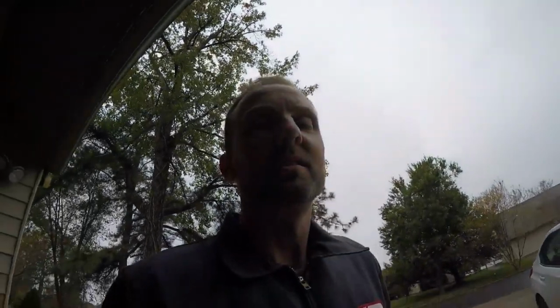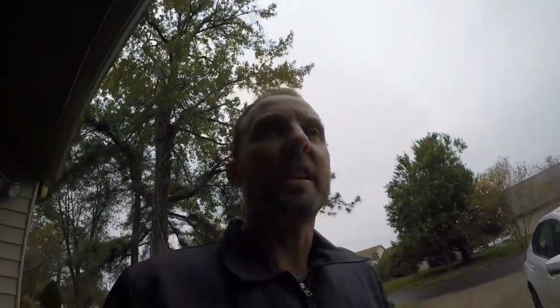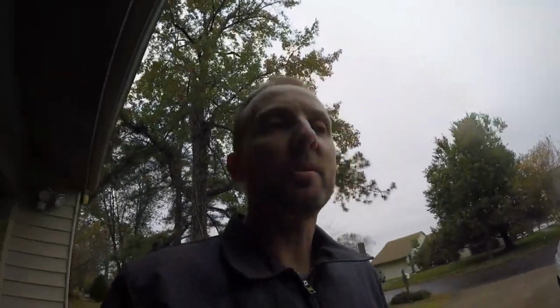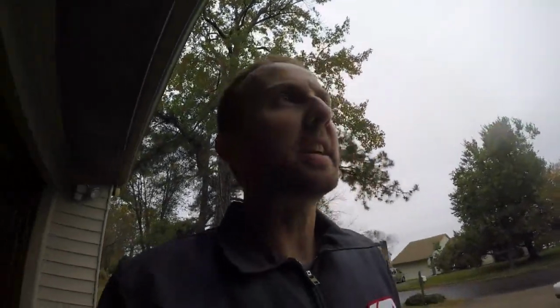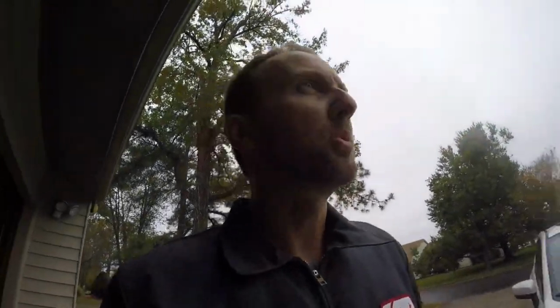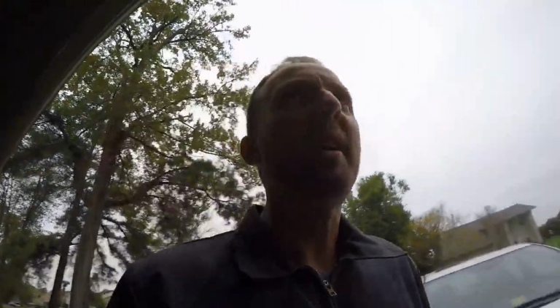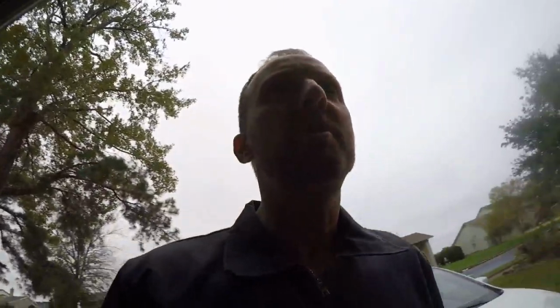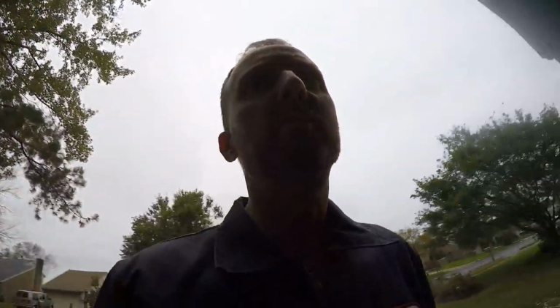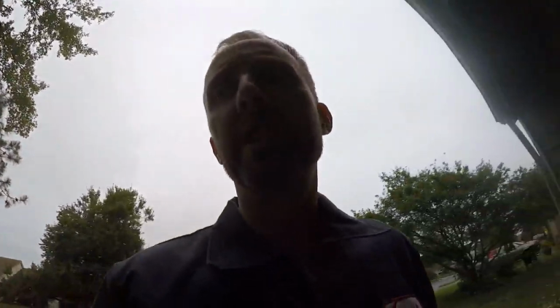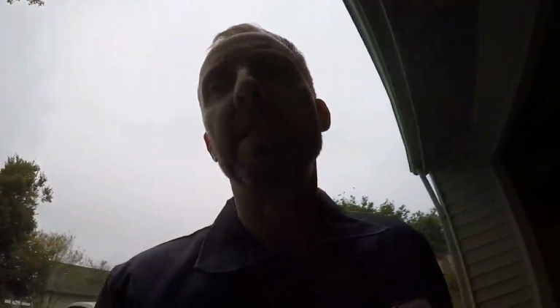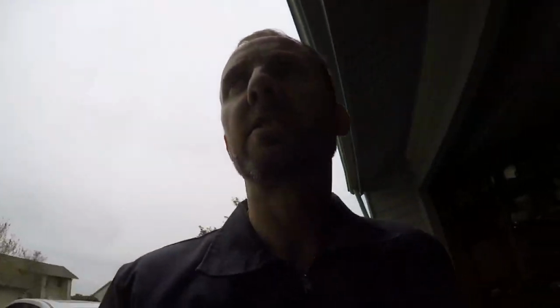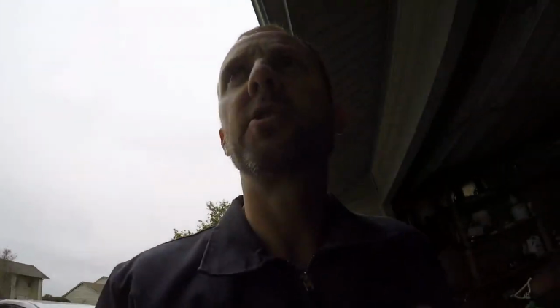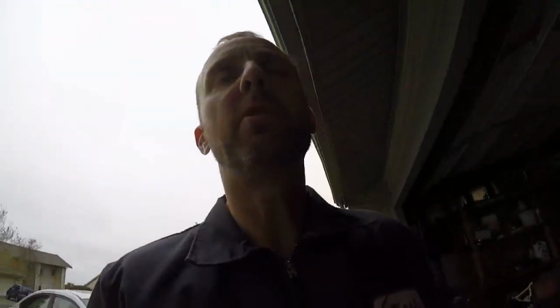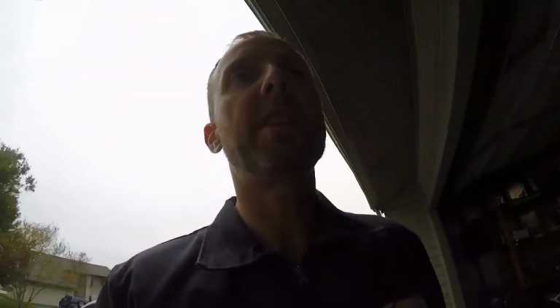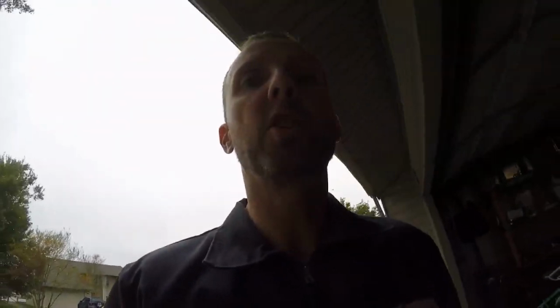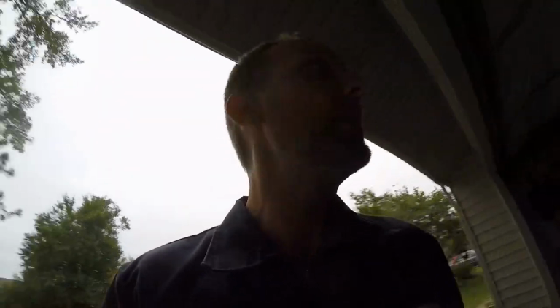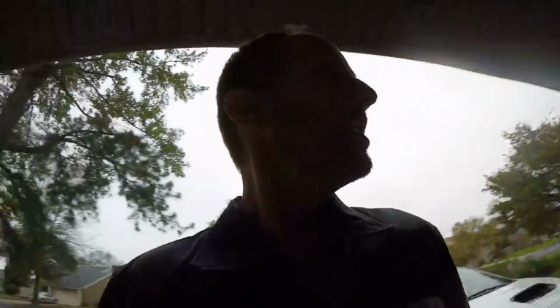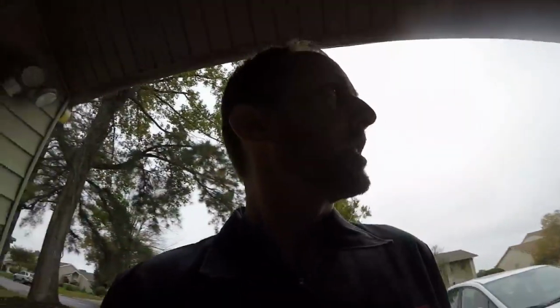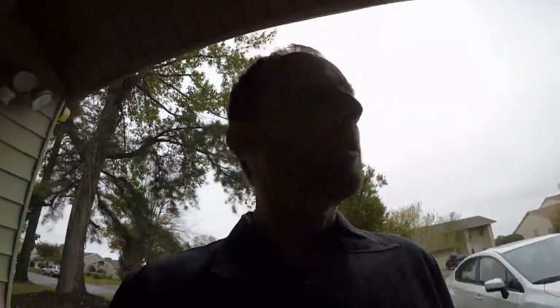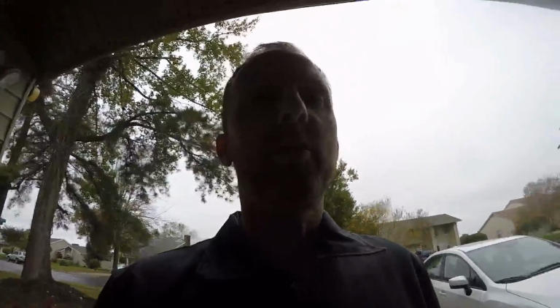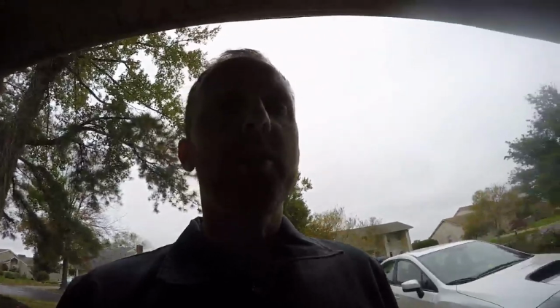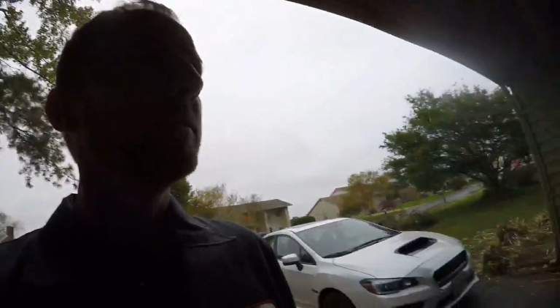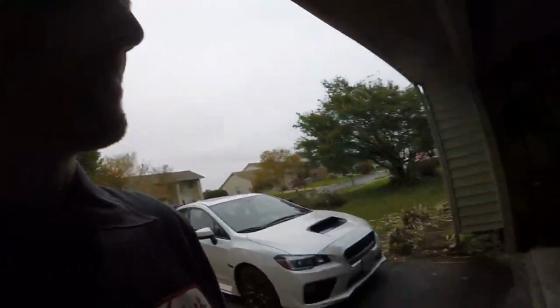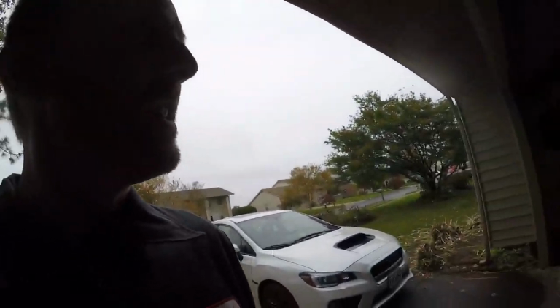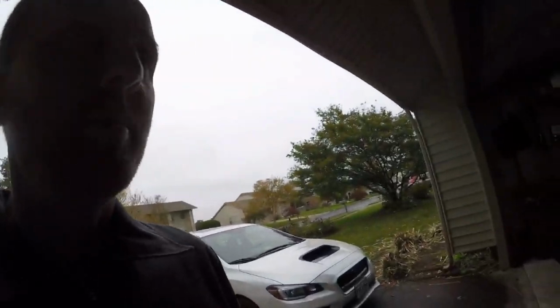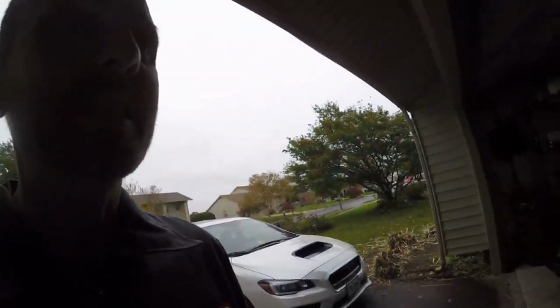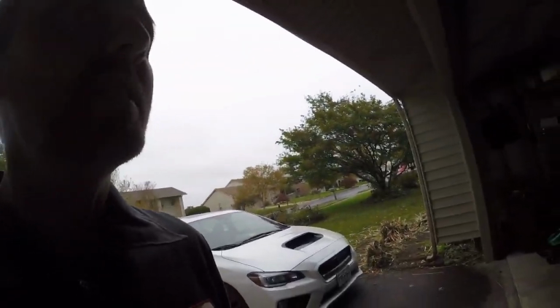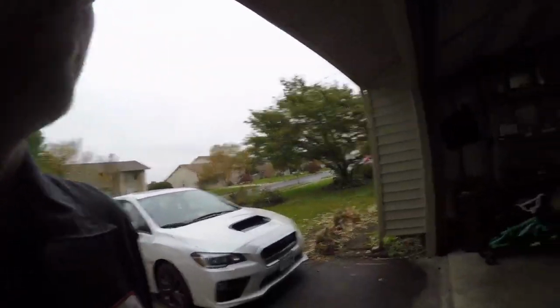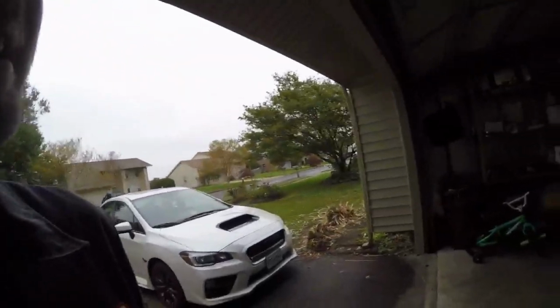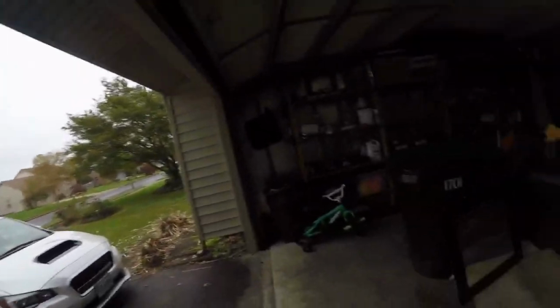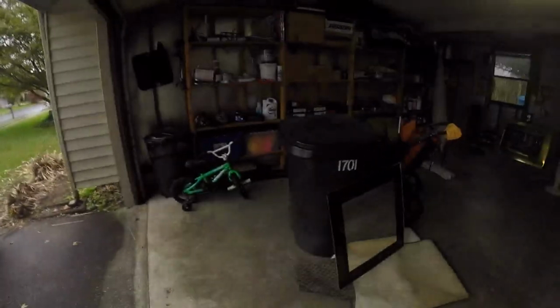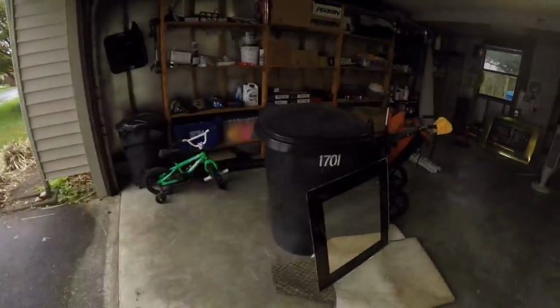Alright guys, we're gonna take a tour of the final result. We're moving in in the next three or four days for good, so we're gonna start with the garage. It isn't completely done but it's getting pretty close.